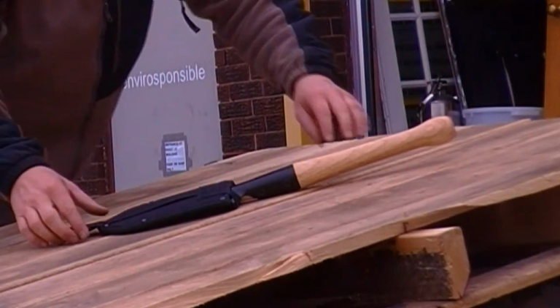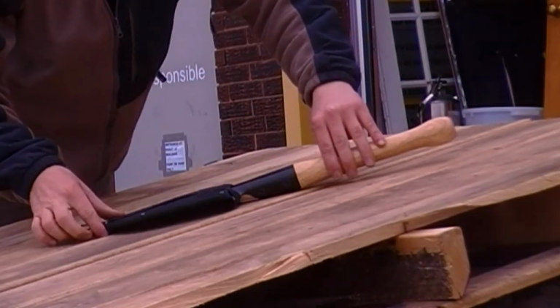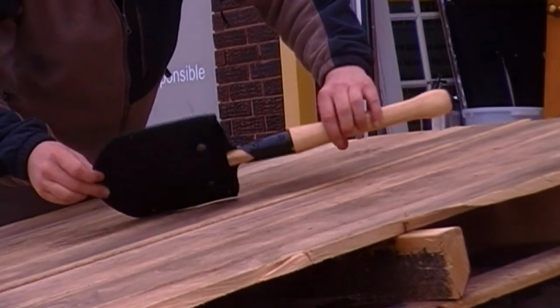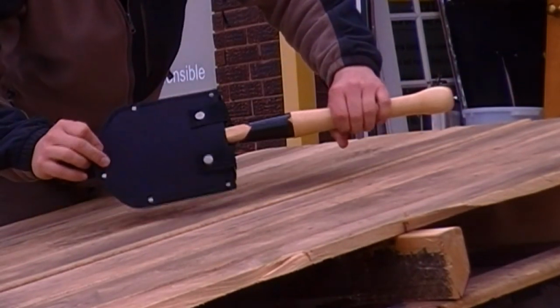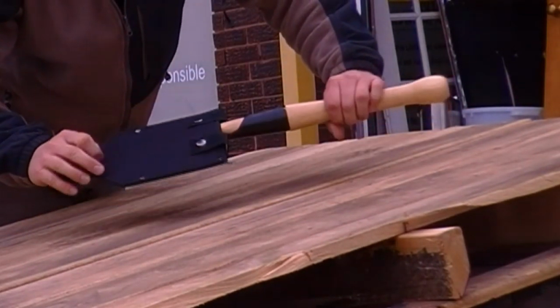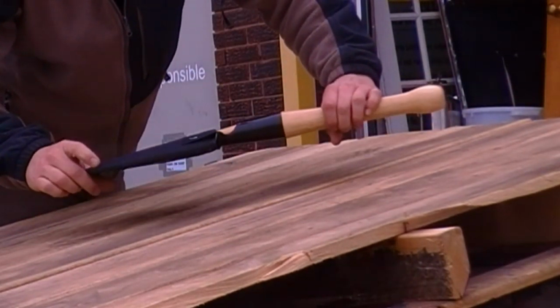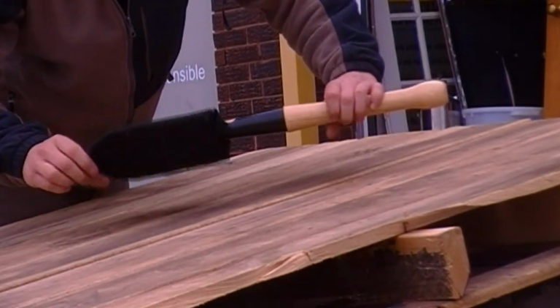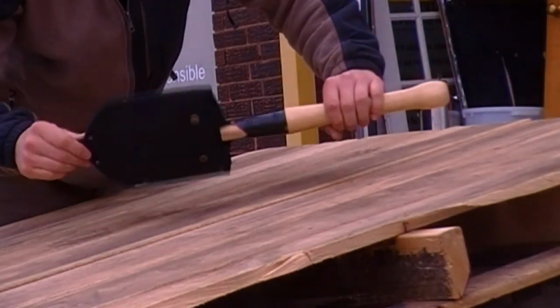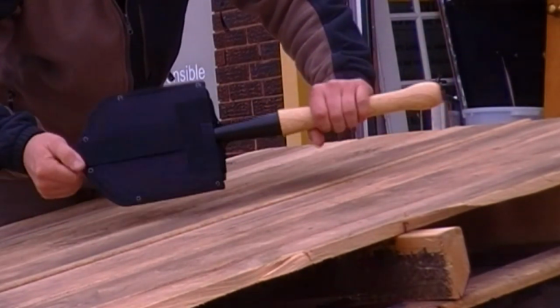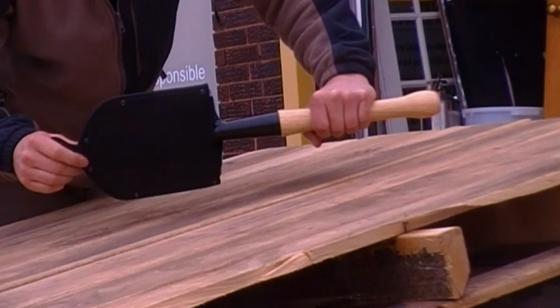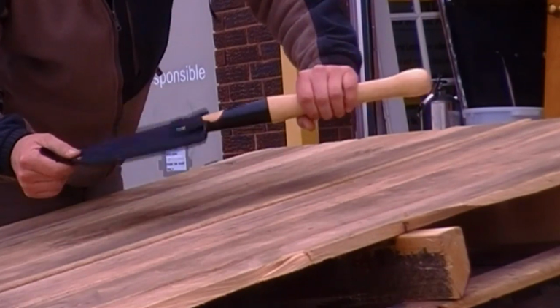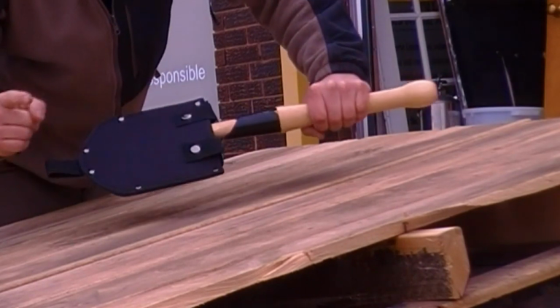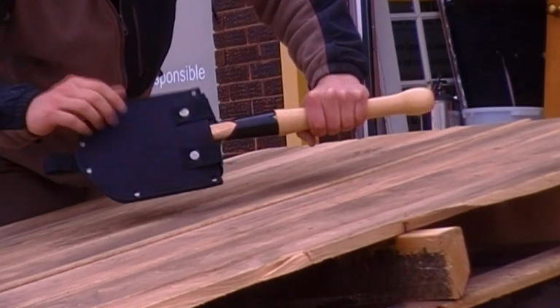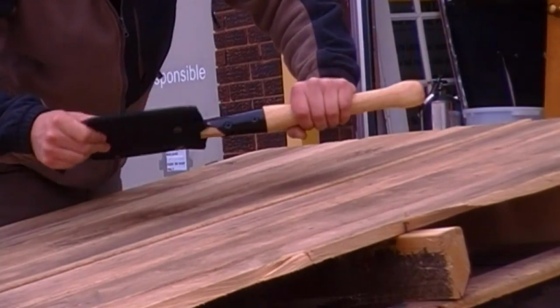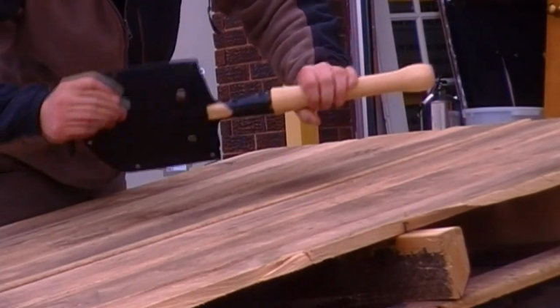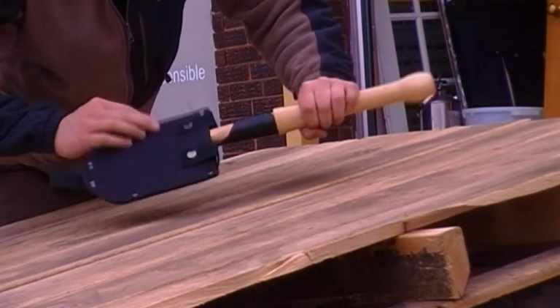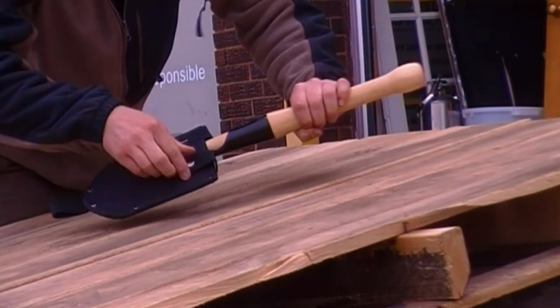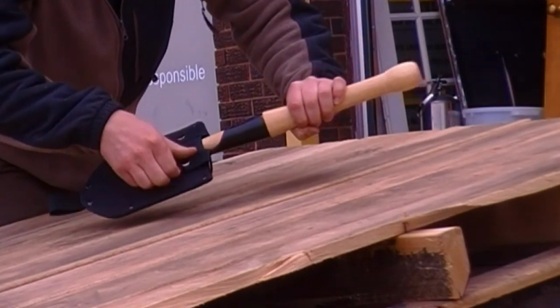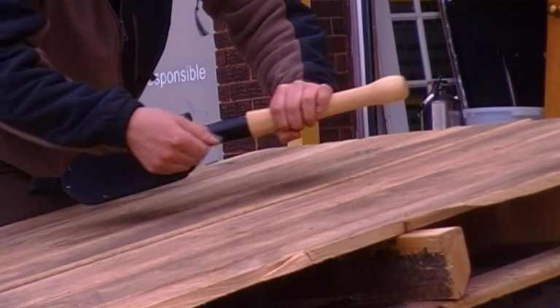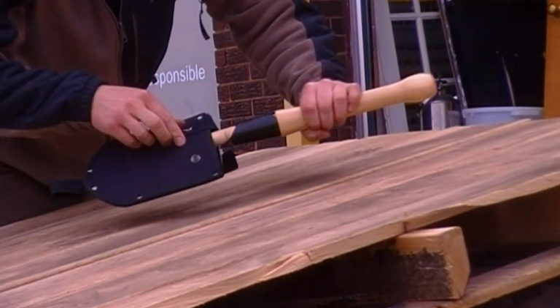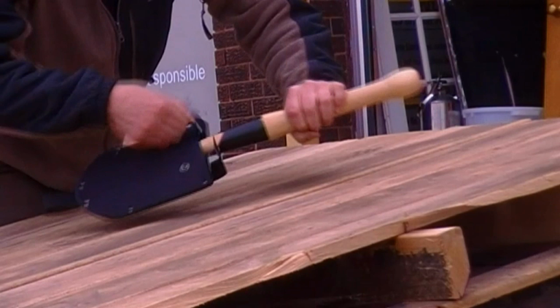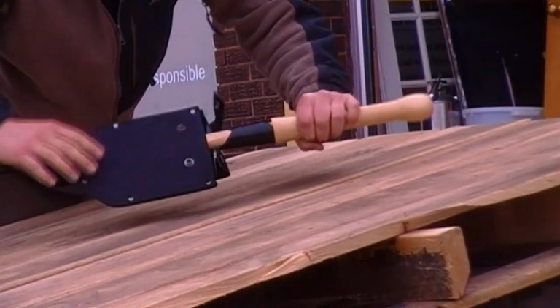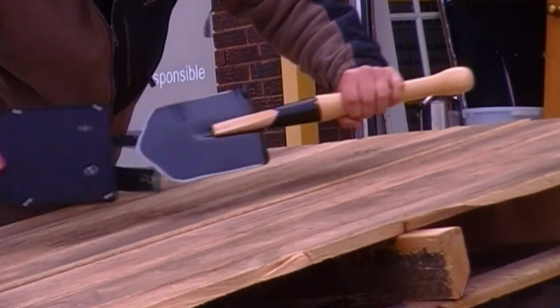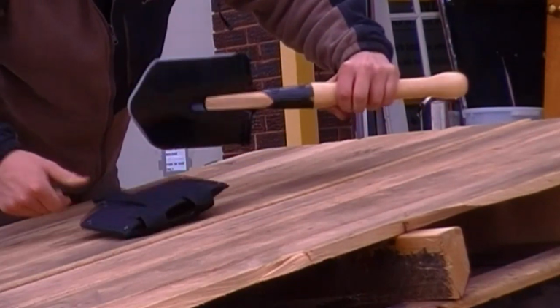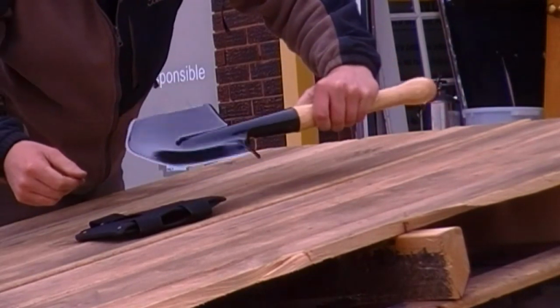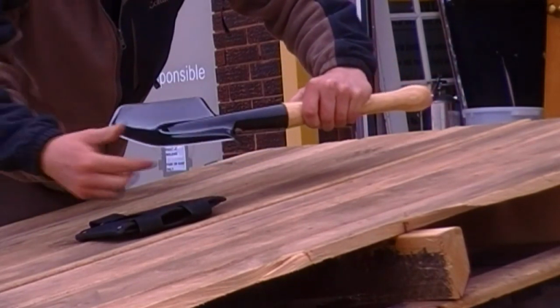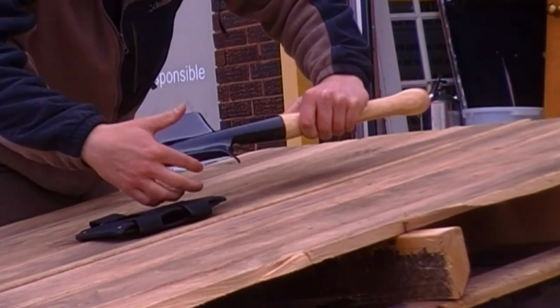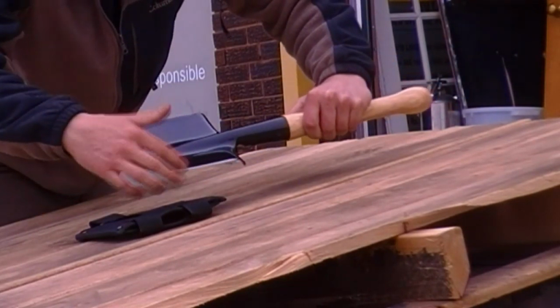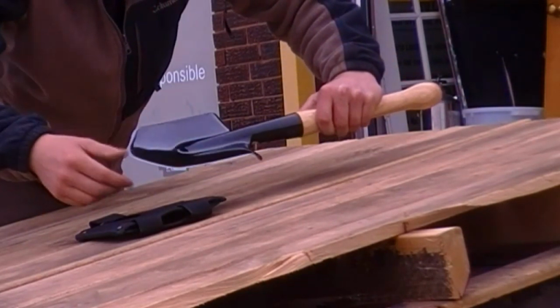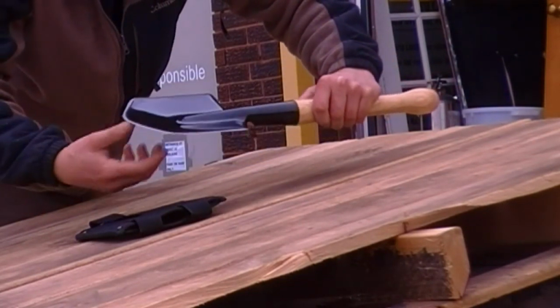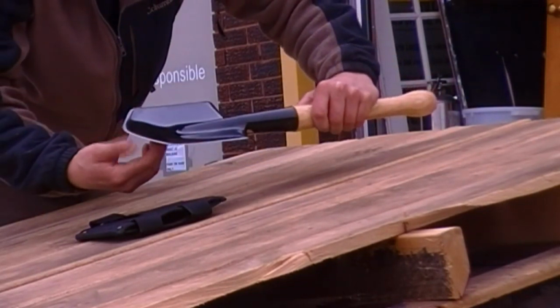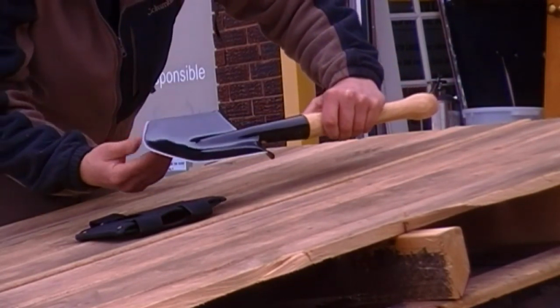I just got this Cold Steel shovel — love it already. Haven't even used it and I know I love it. Look at this sheath. Well done, Cold Steel. Sharpened from the factory — not bad, good edge.